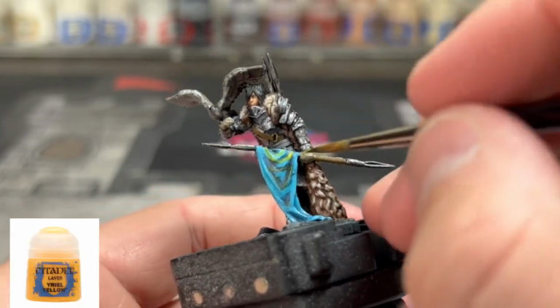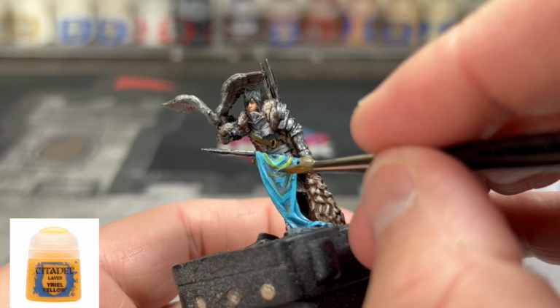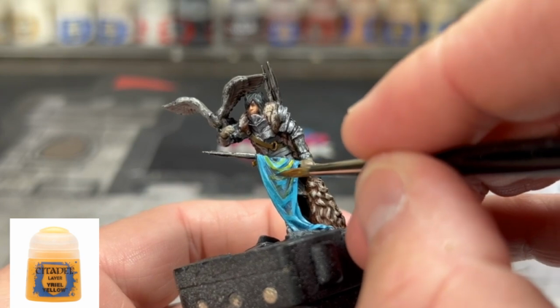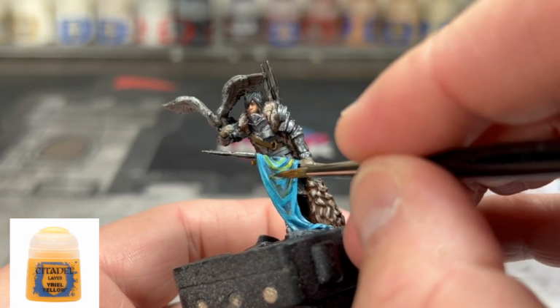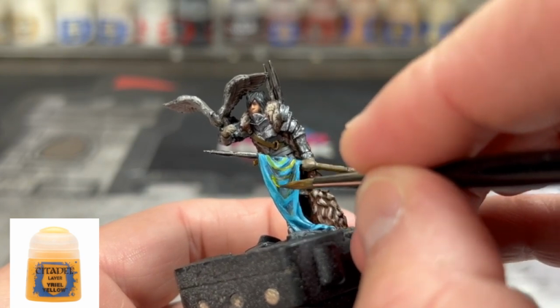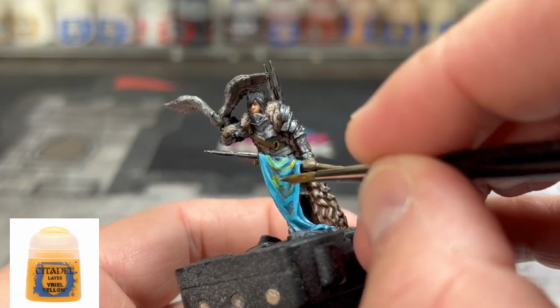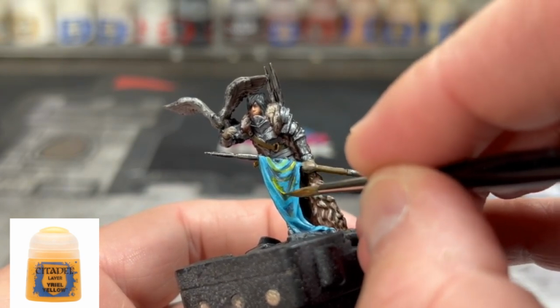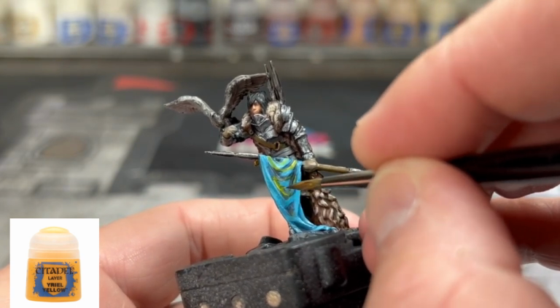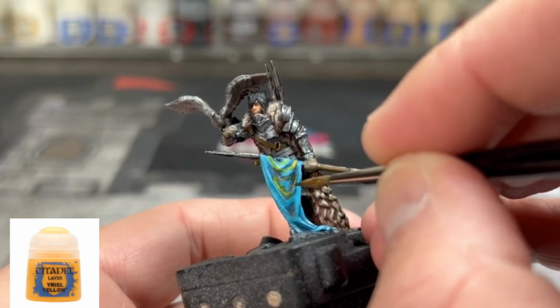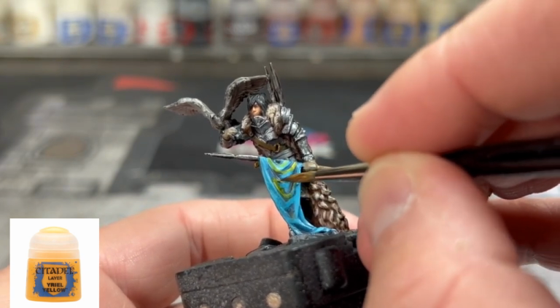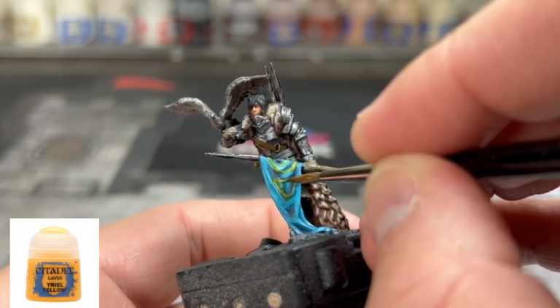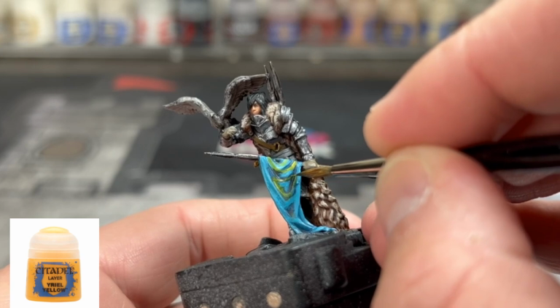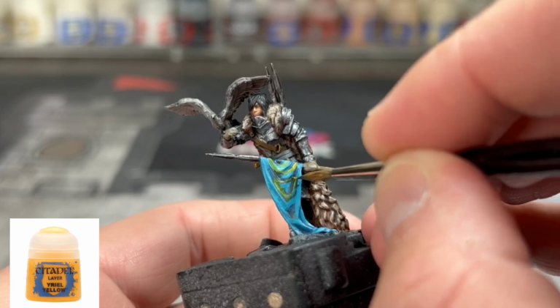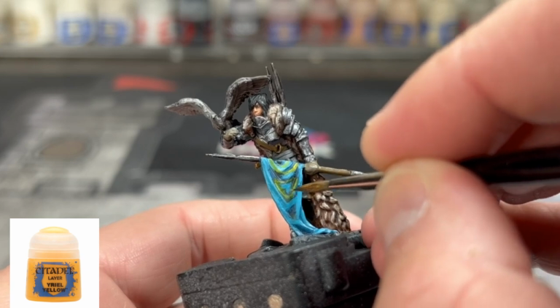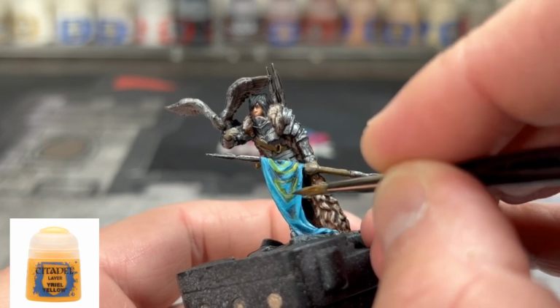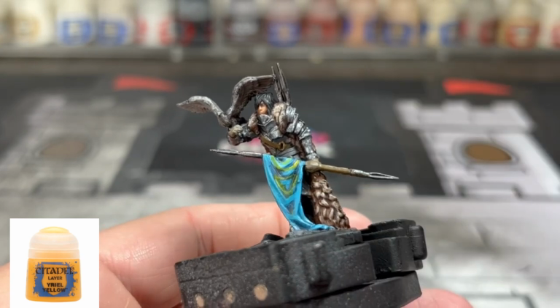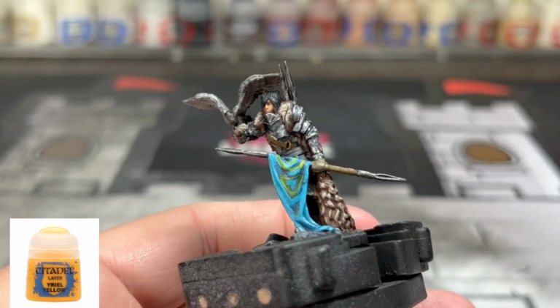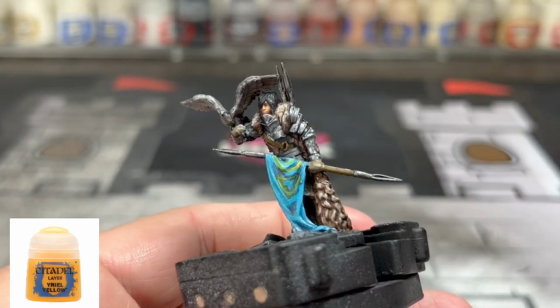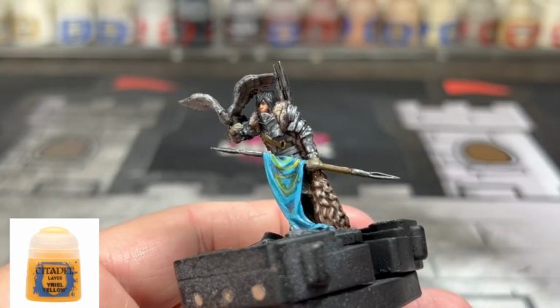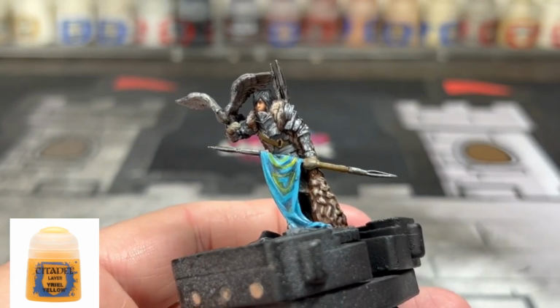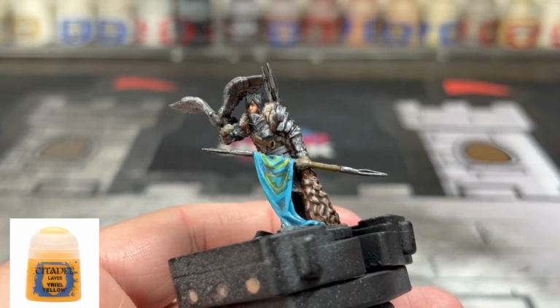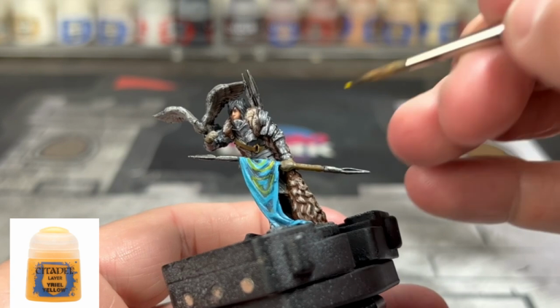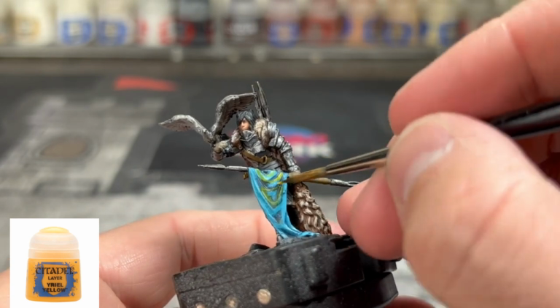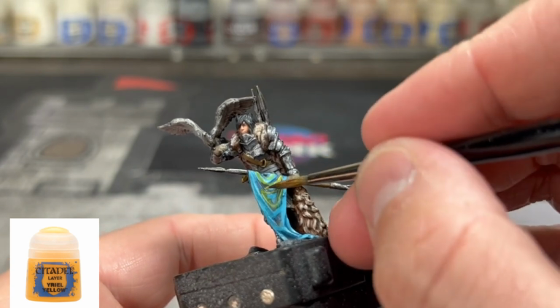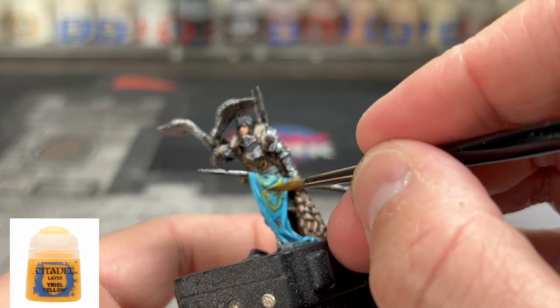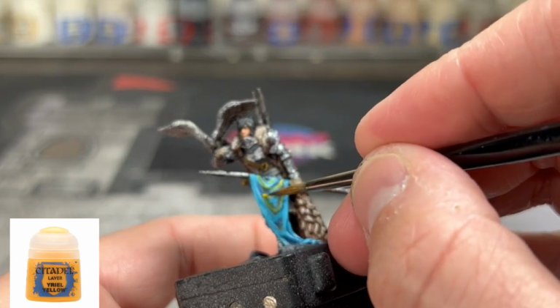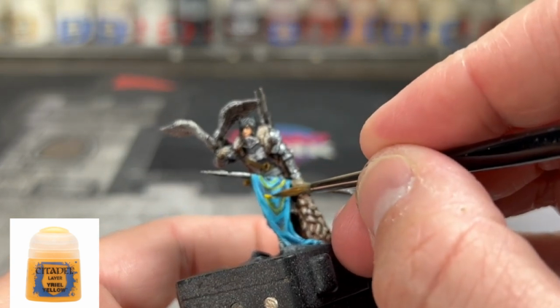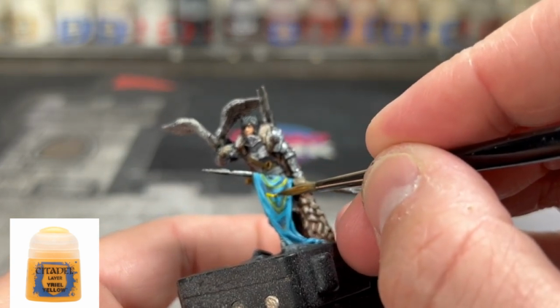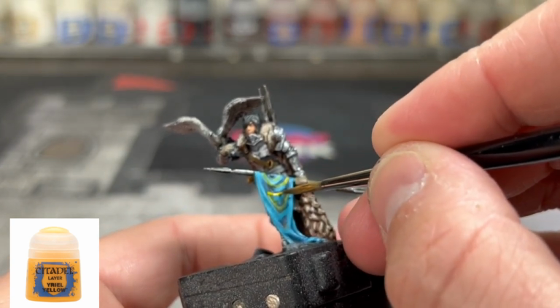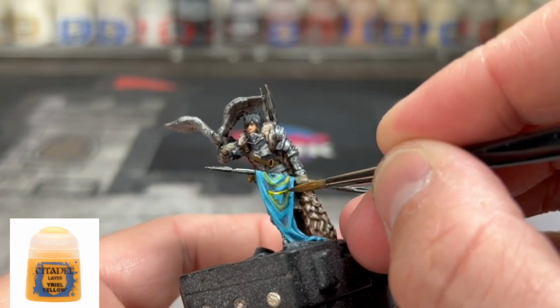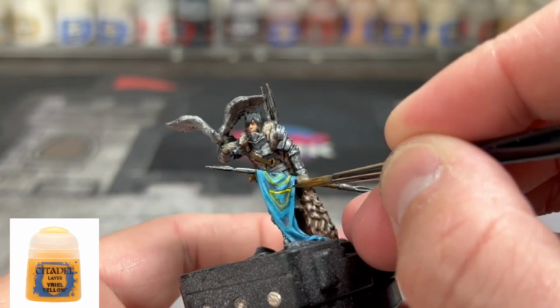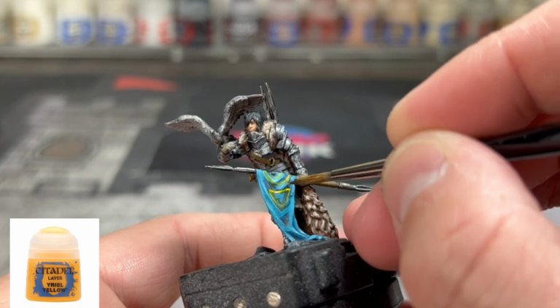And then, if you did this step, I'm going to re-brighten up my Yriel Yellow areas. Again, I don't think it turned out very good — I was trying to match the card art. It's just that this miniature is not good enough quality to do something like this. It's unfortunate, but that's the one main problem I have with this.